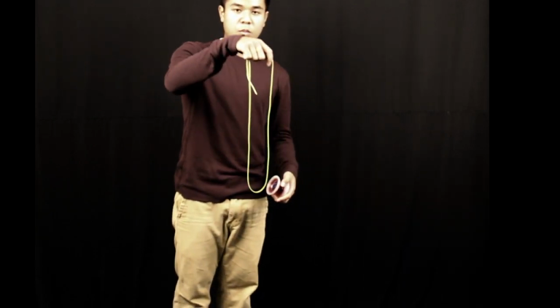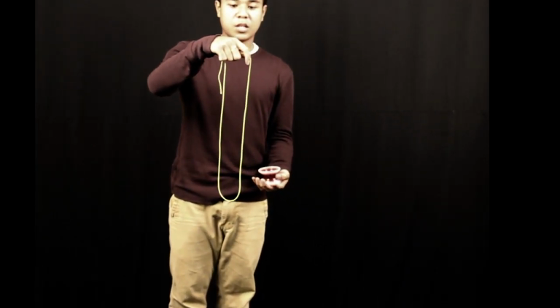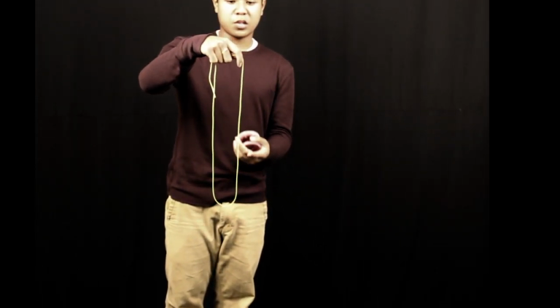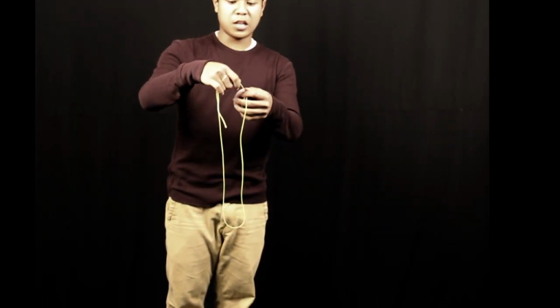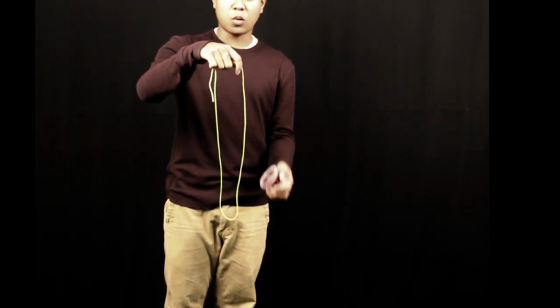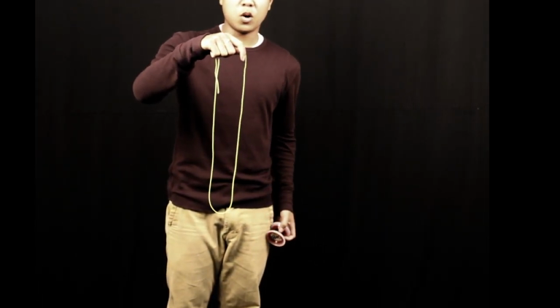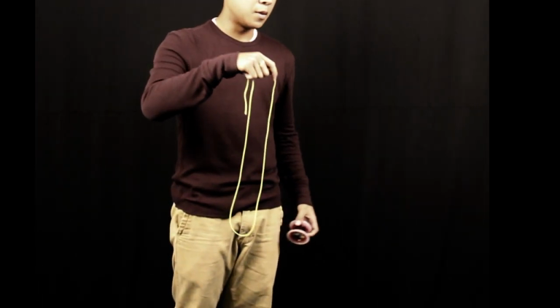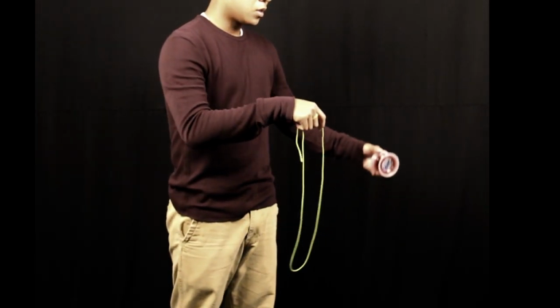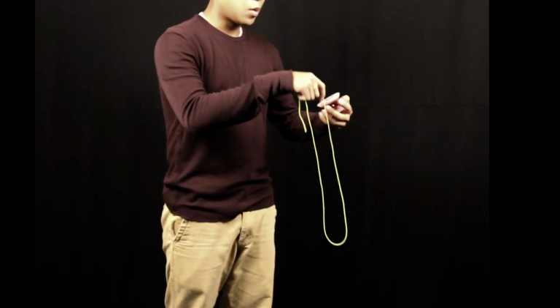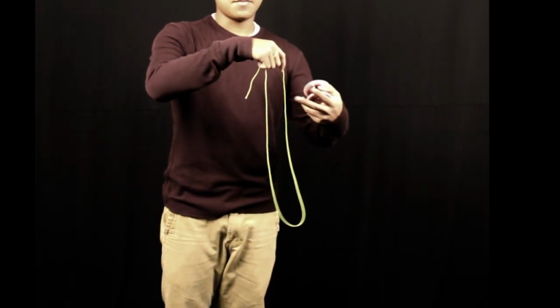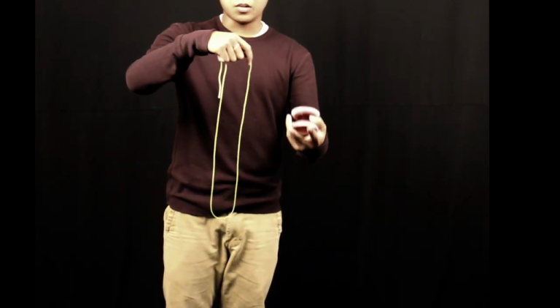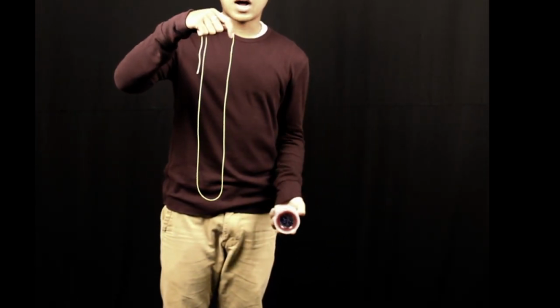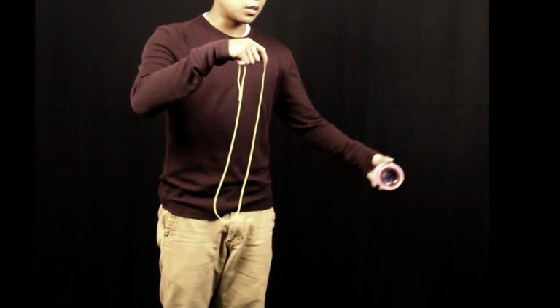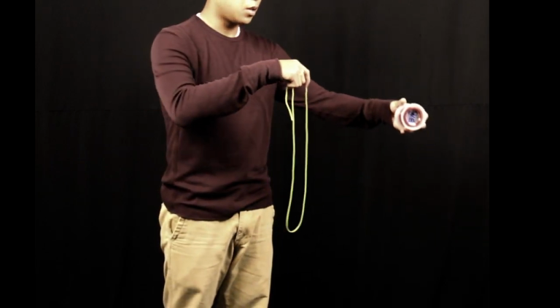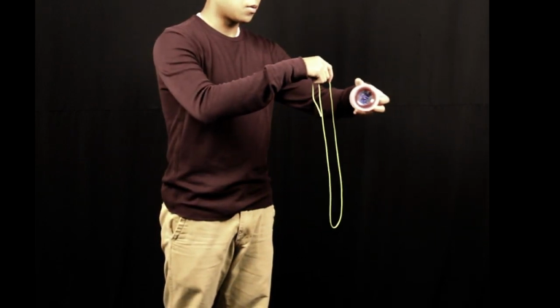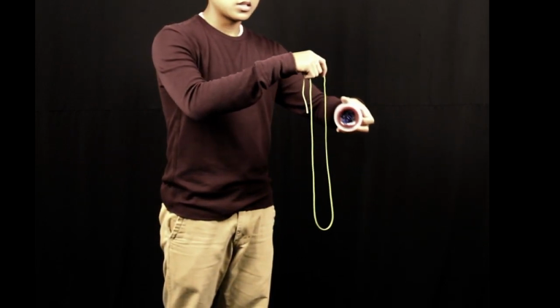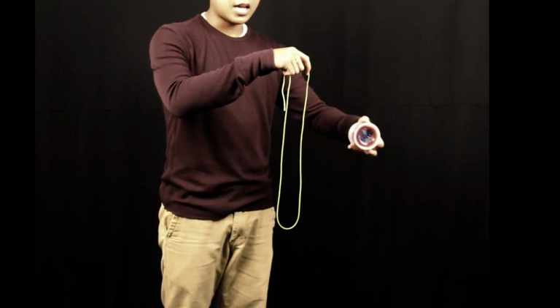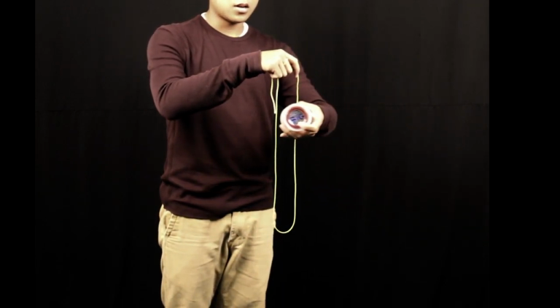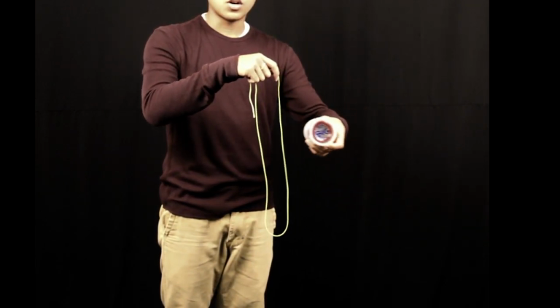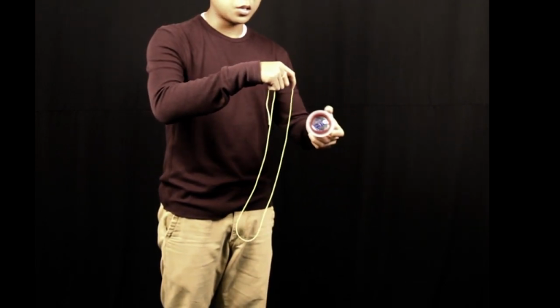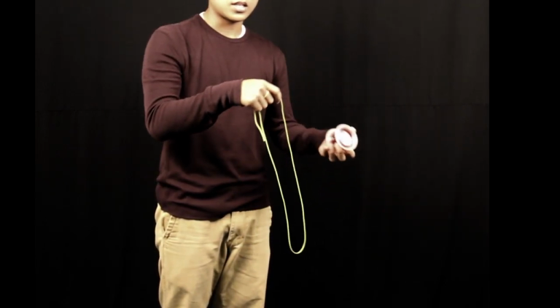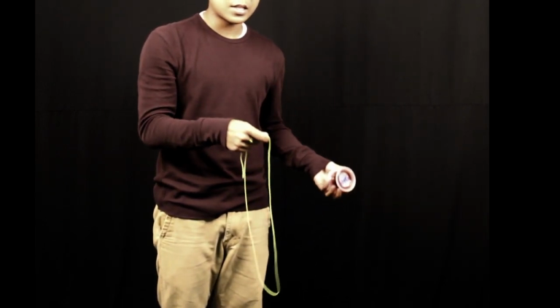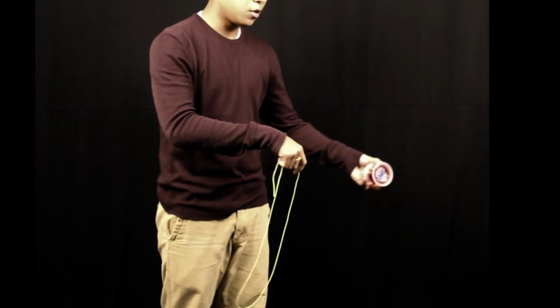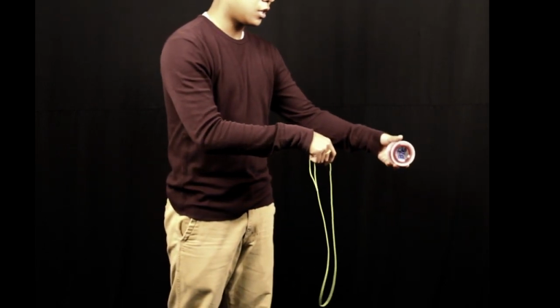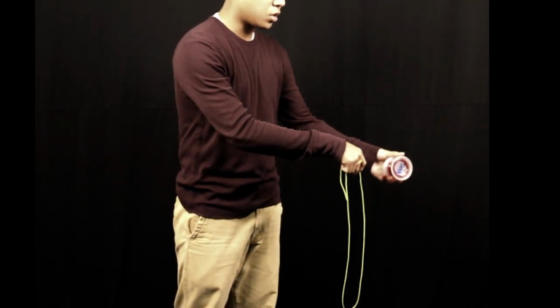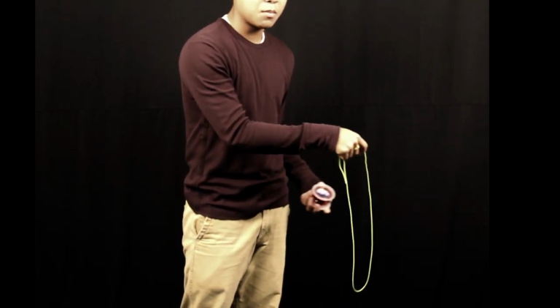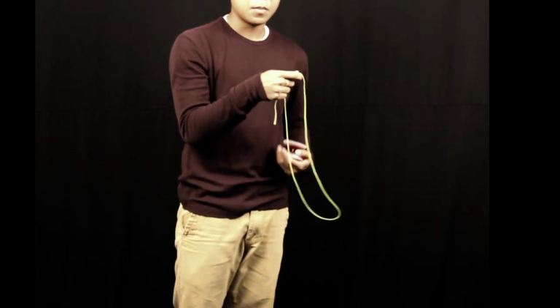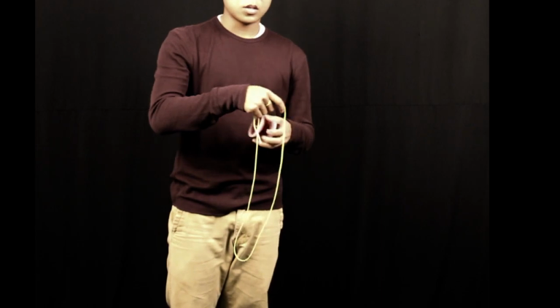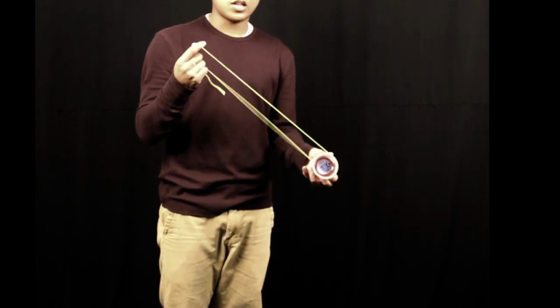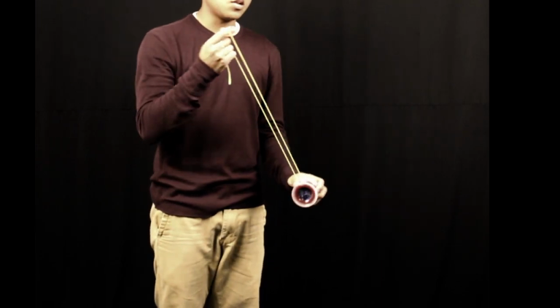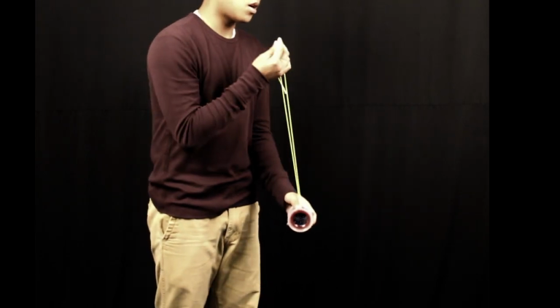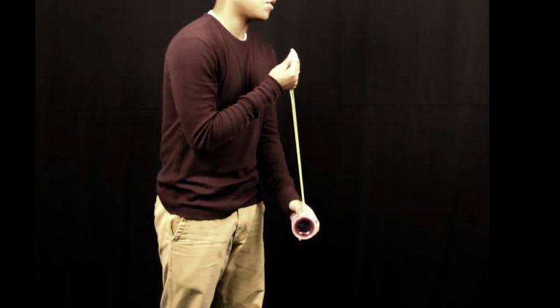What you want to do with your string is just hold it open so that you have two options for the yoyo to land on one of those strings. And that's all you really need to do — just aim it so that you can get the yoyo on the string.